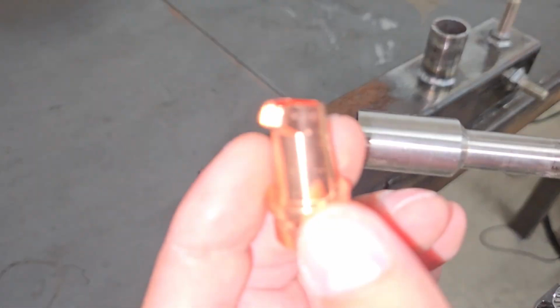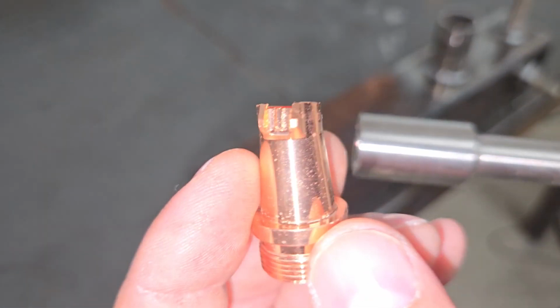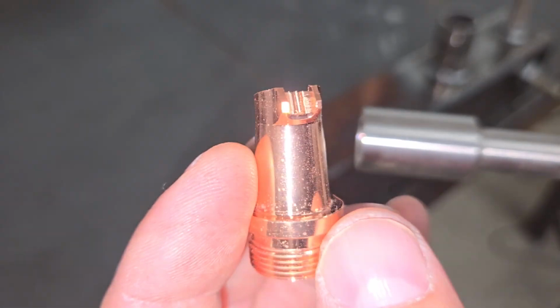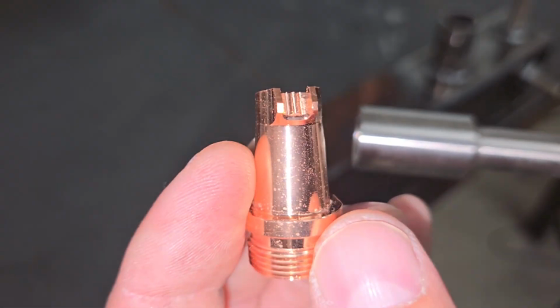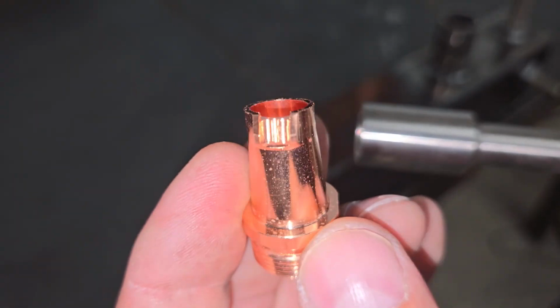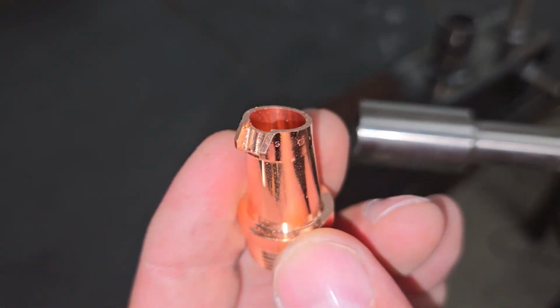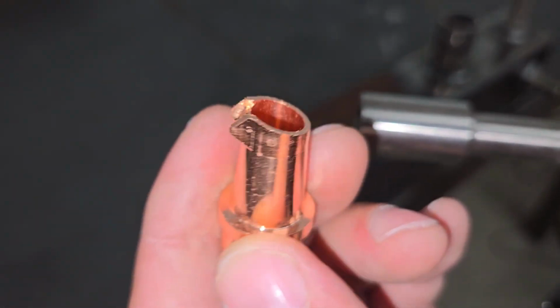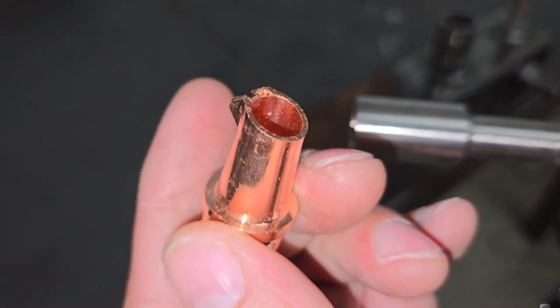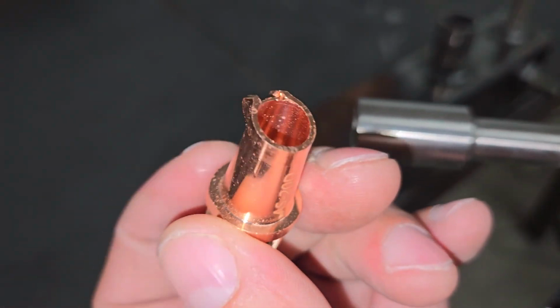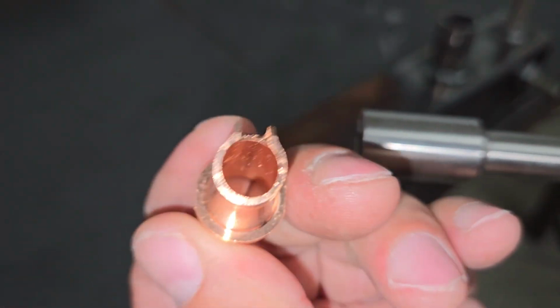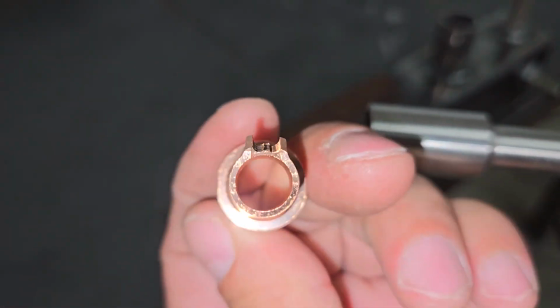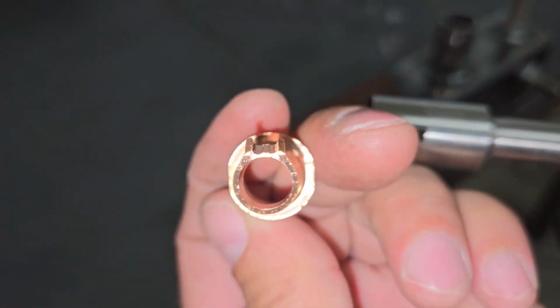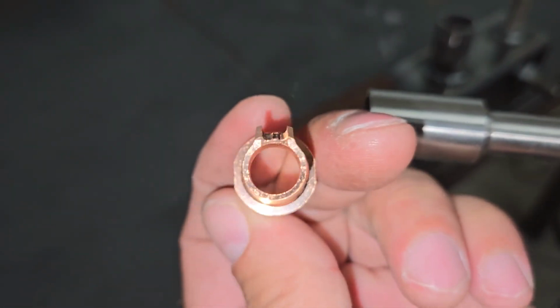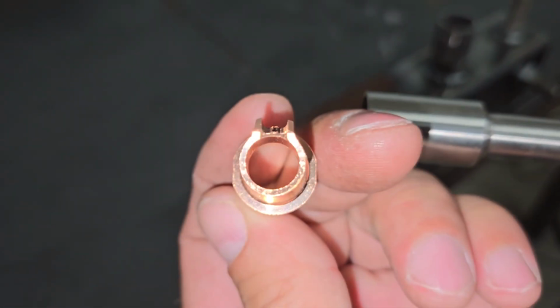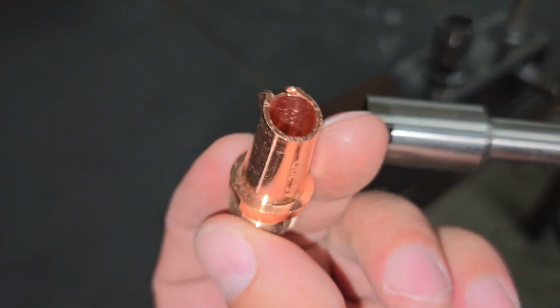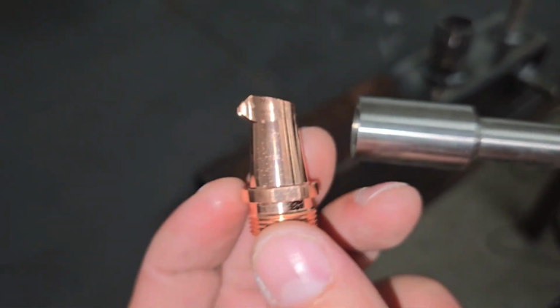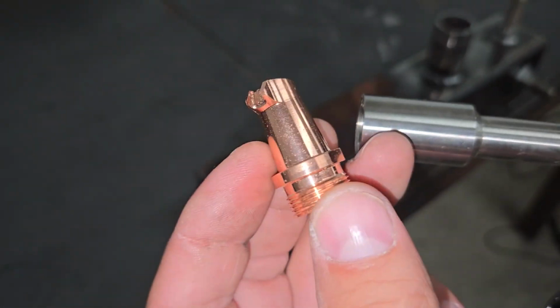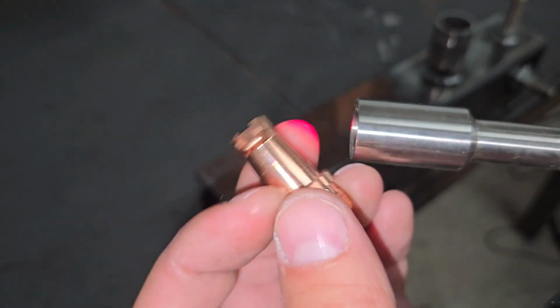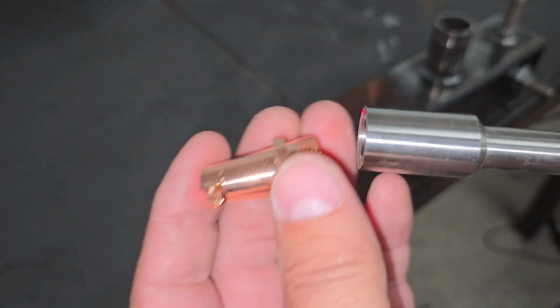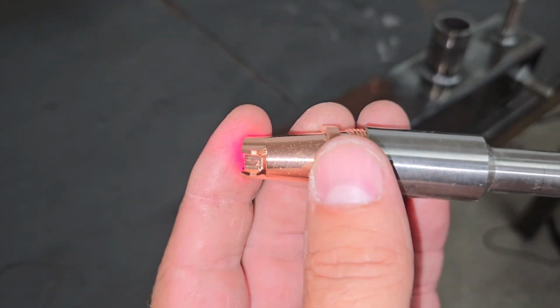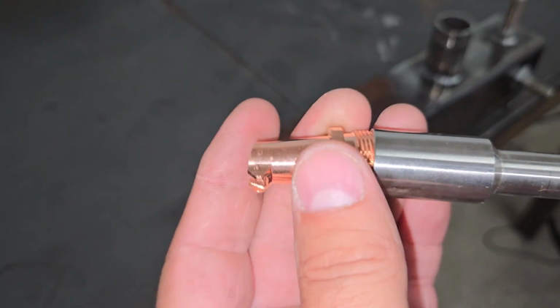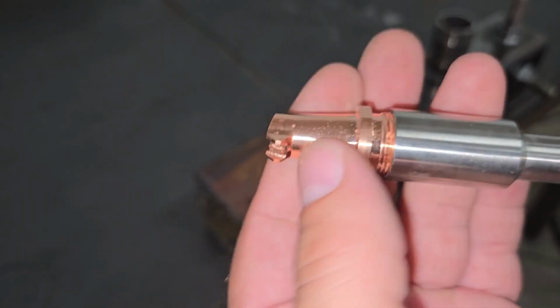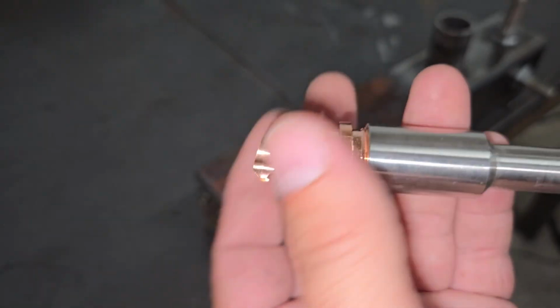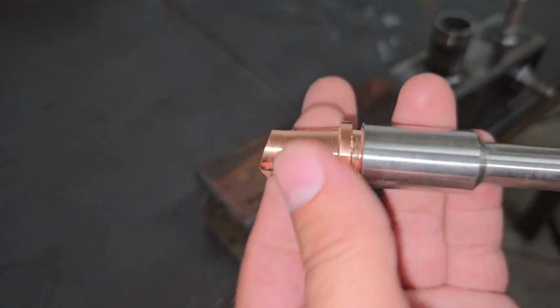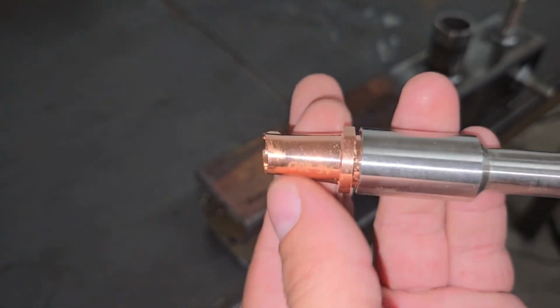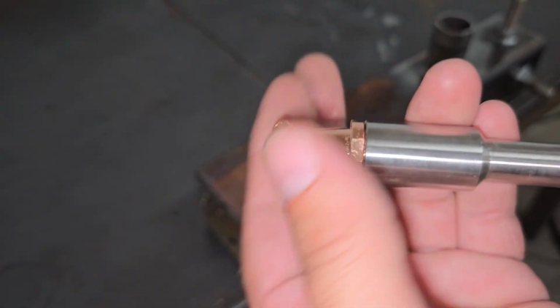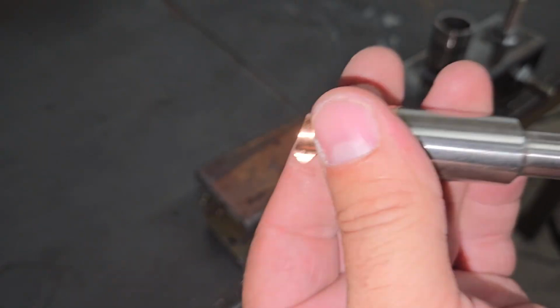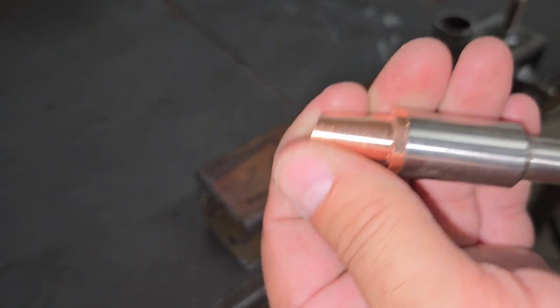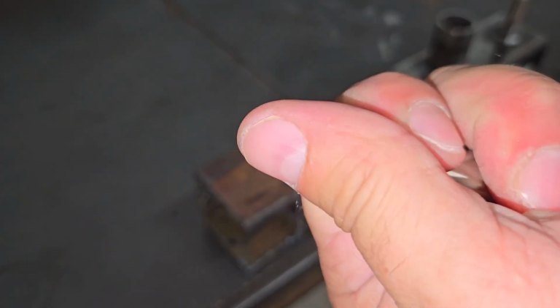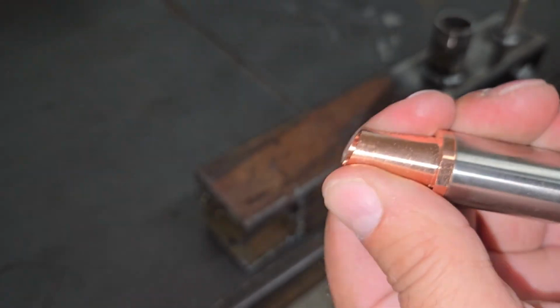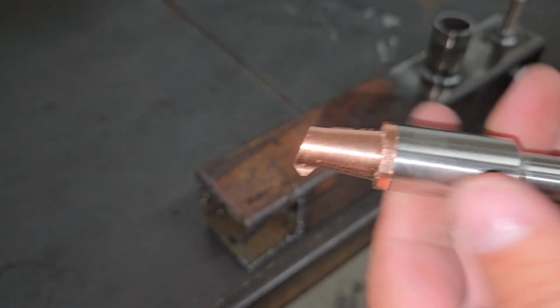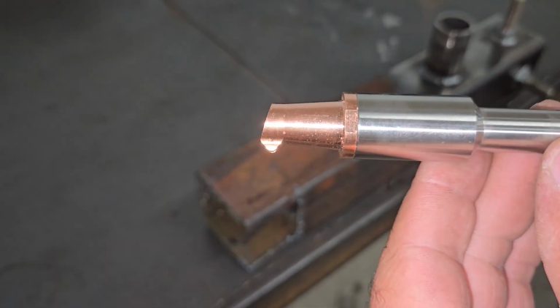Next, I switched over to the cleaning torch tip and set the machine up to strip some rust and grime from some old tools using 100% power and 1000 Hz.